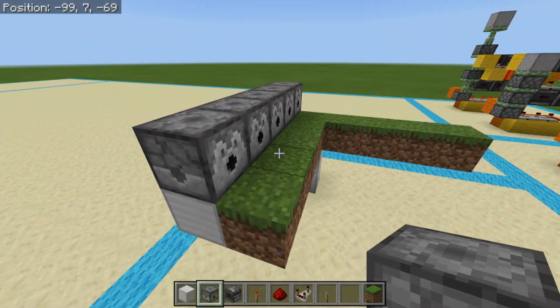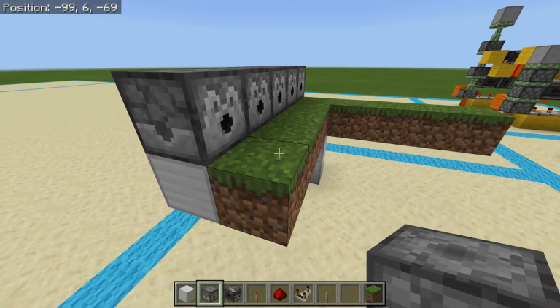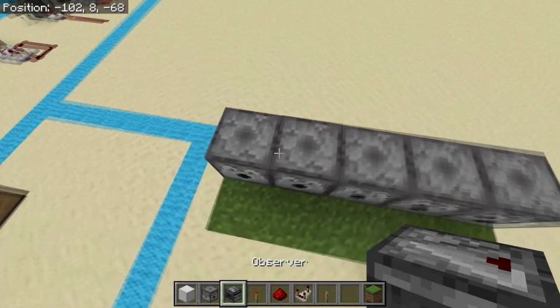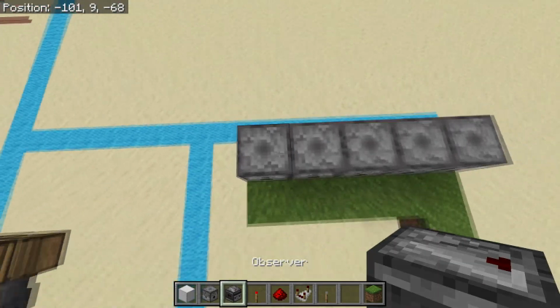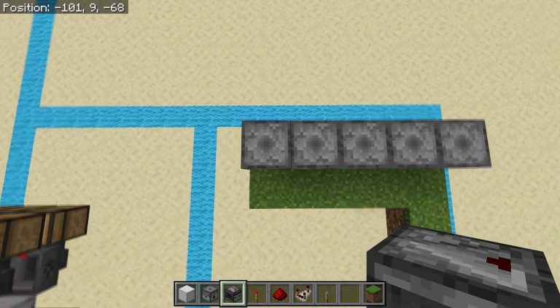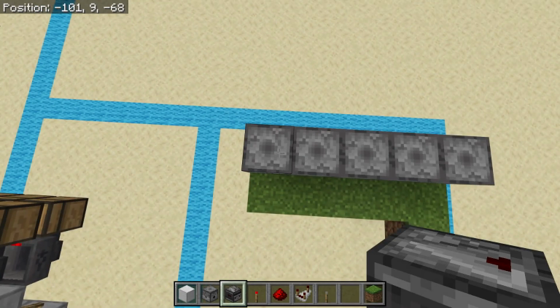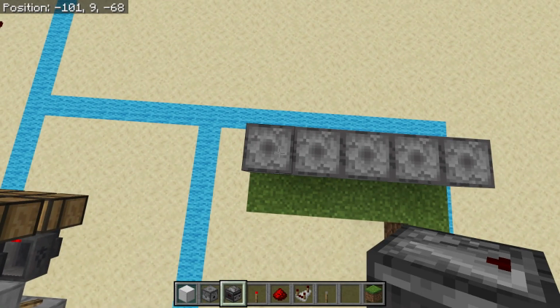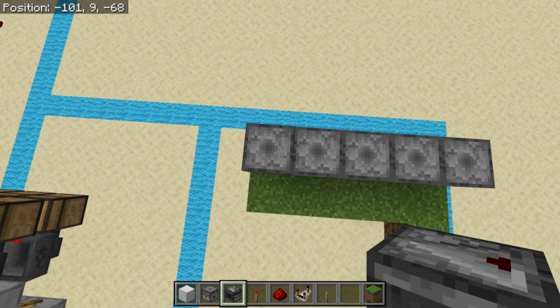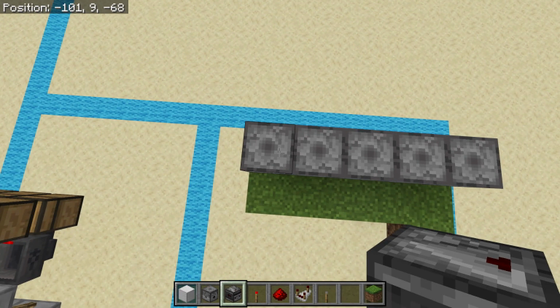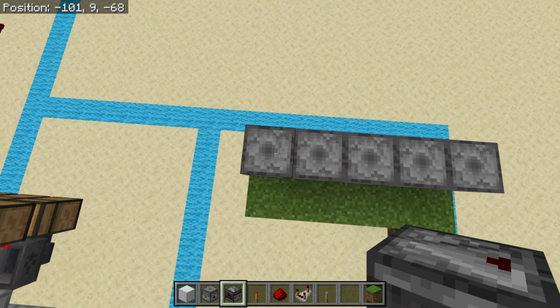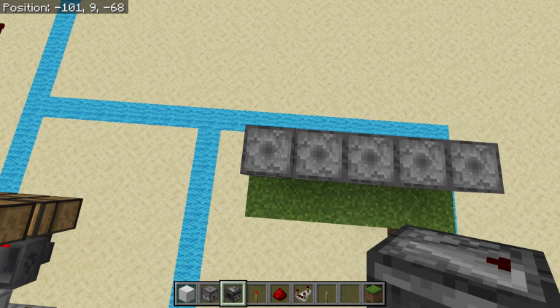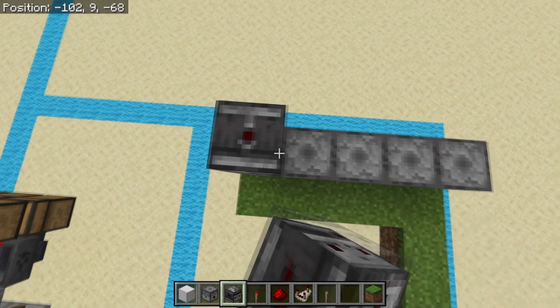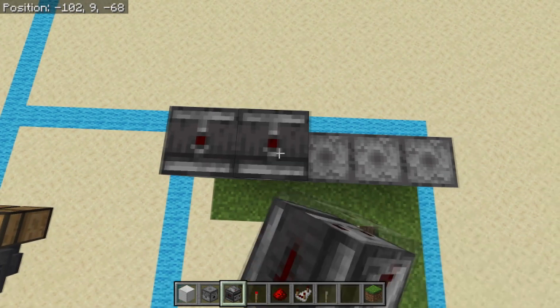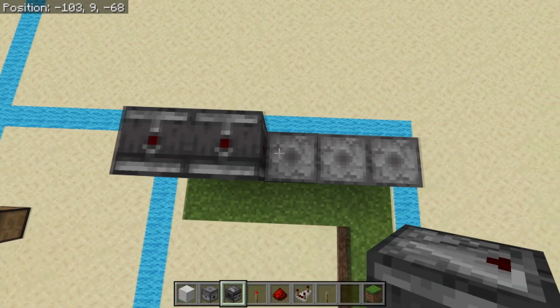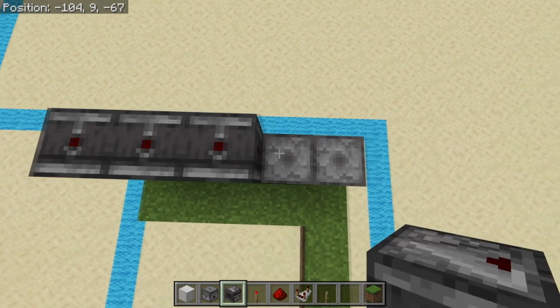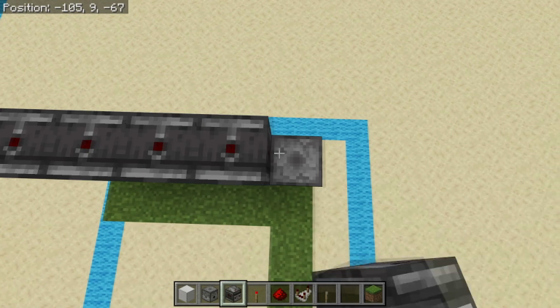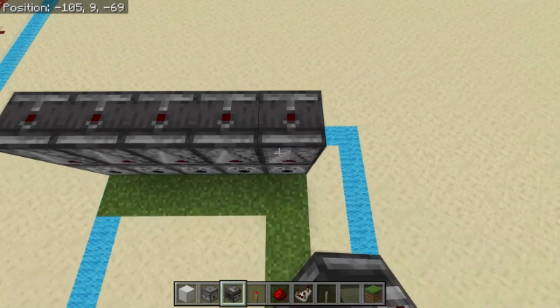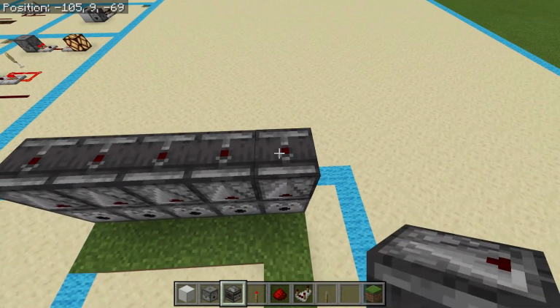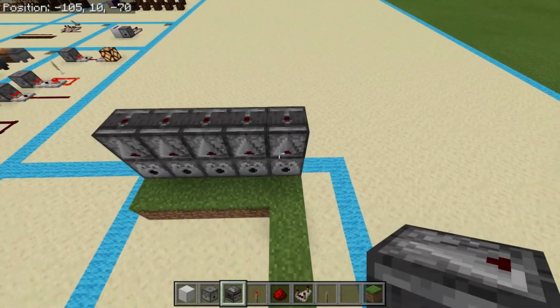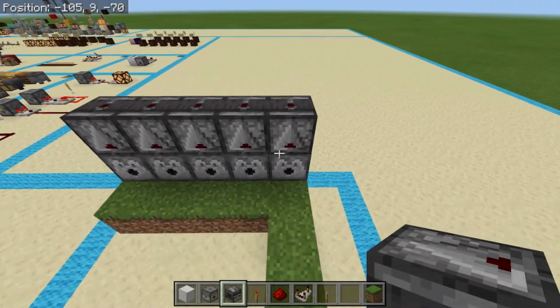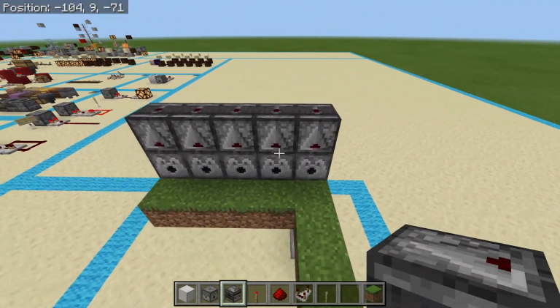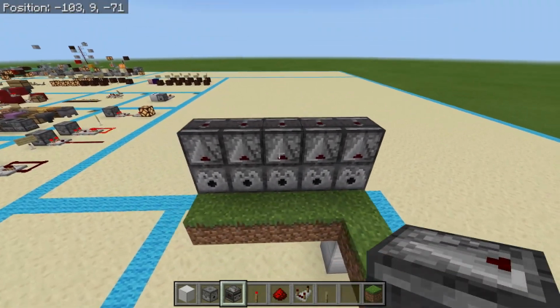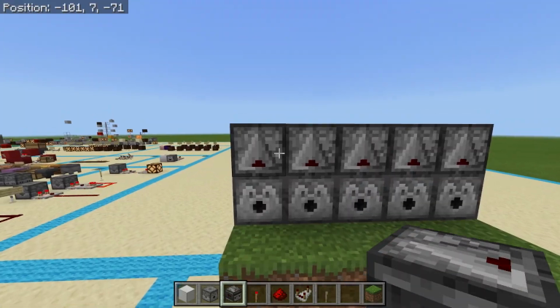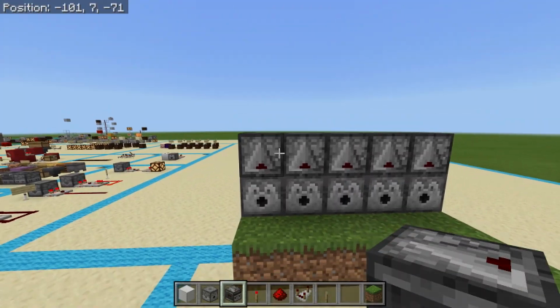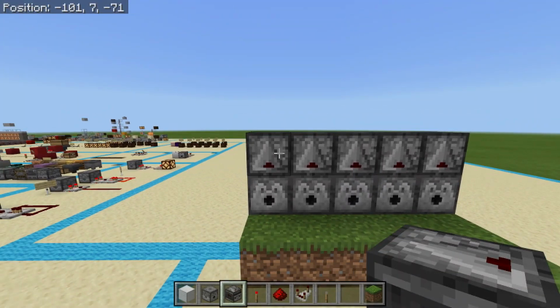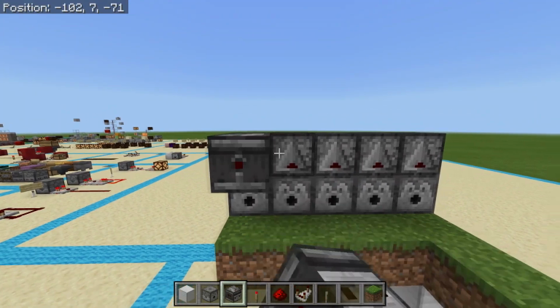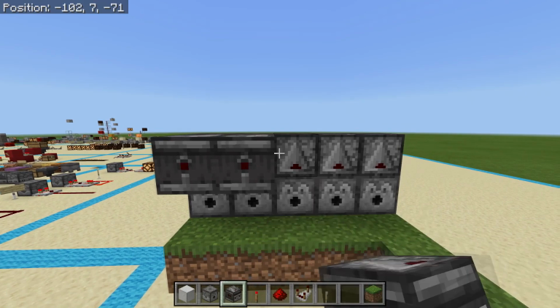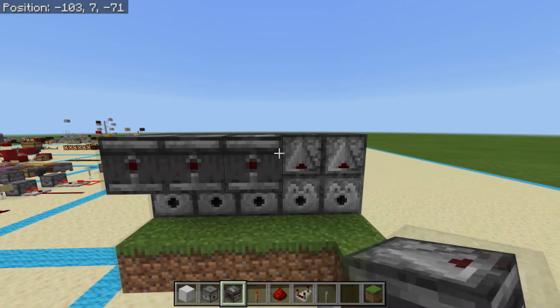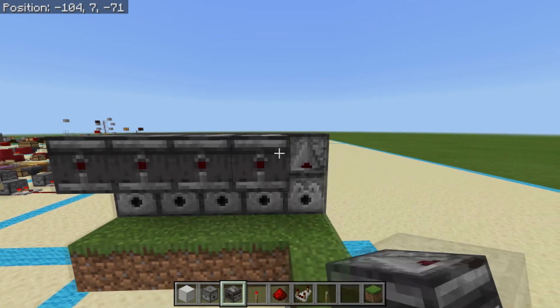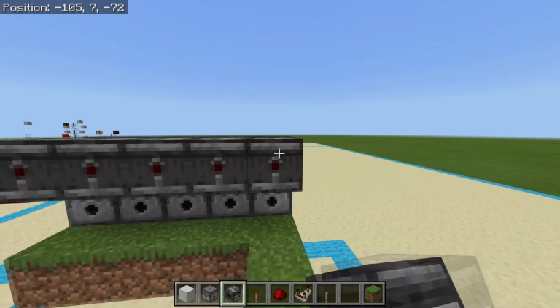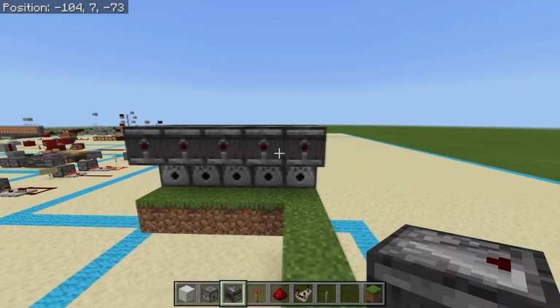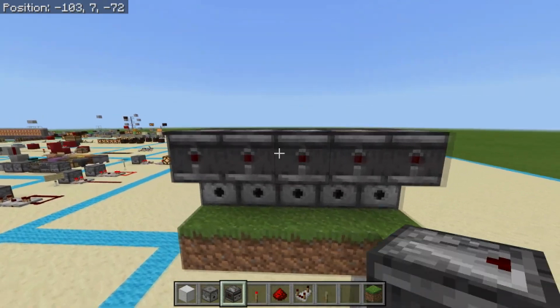Then you're going to come and hold crouch and place observers so that they are looking at each one of those dispensers. Then you're going to do another row of observers looking at those original observers.